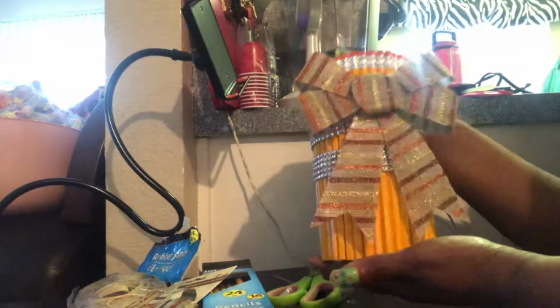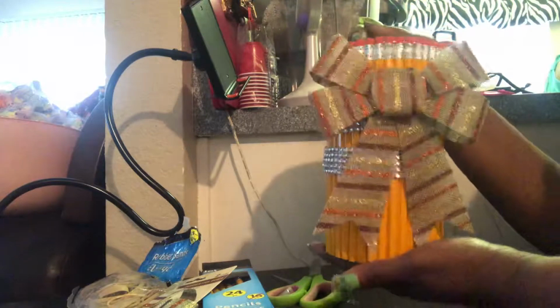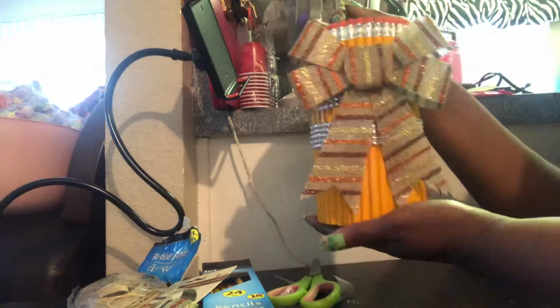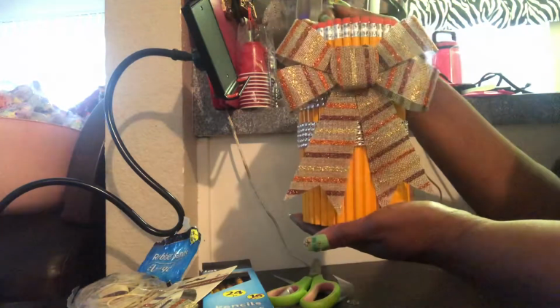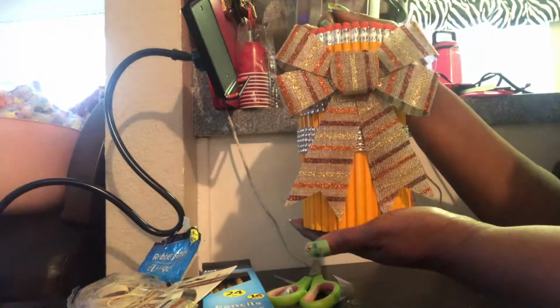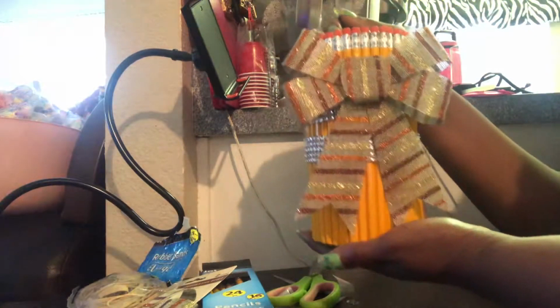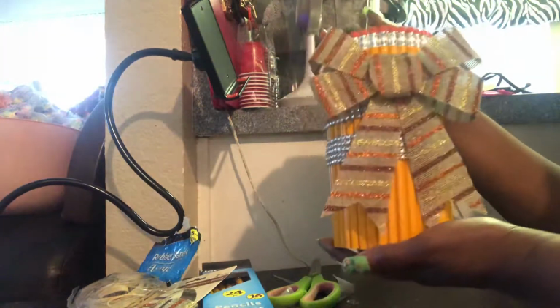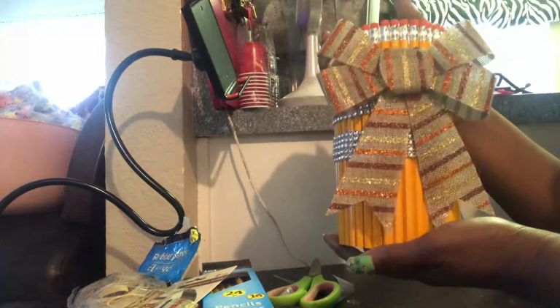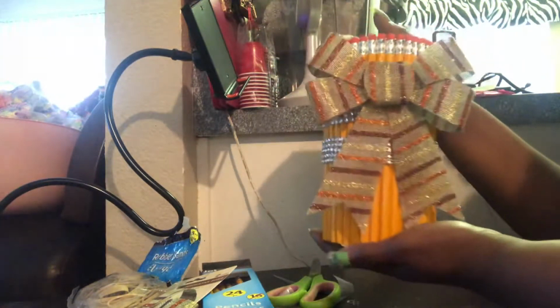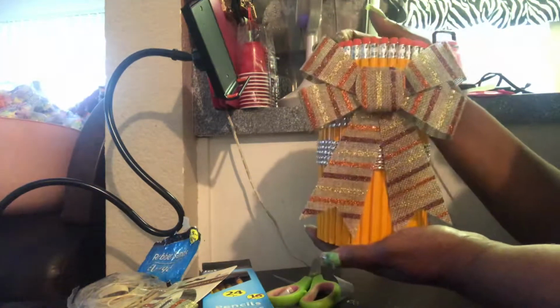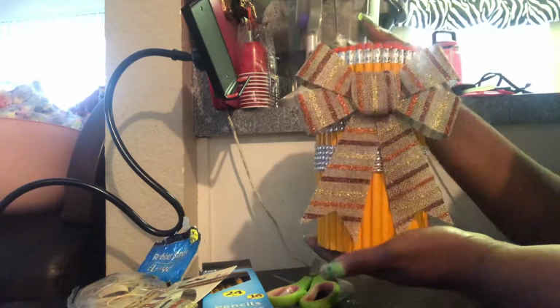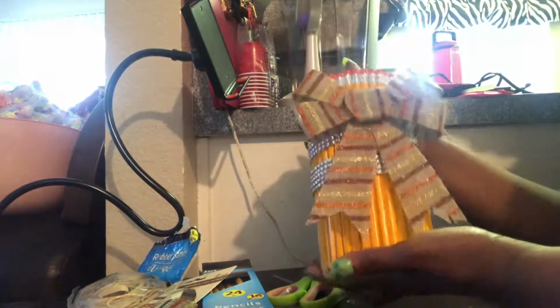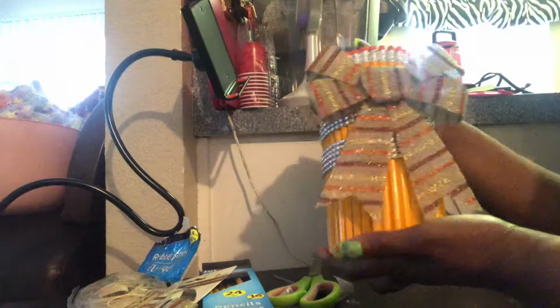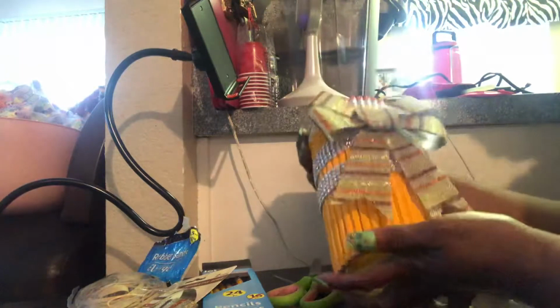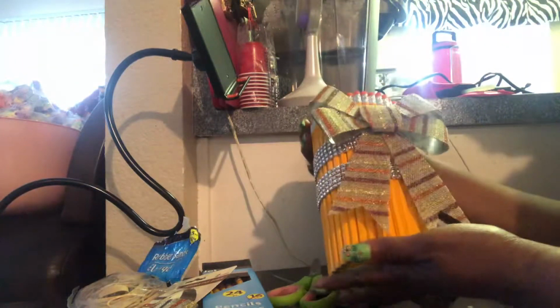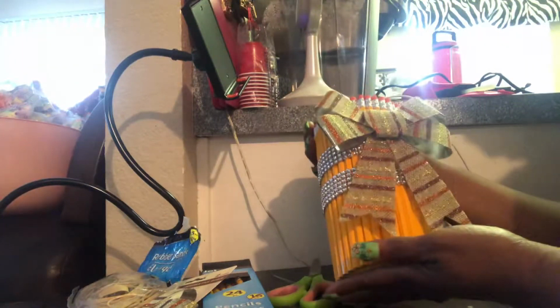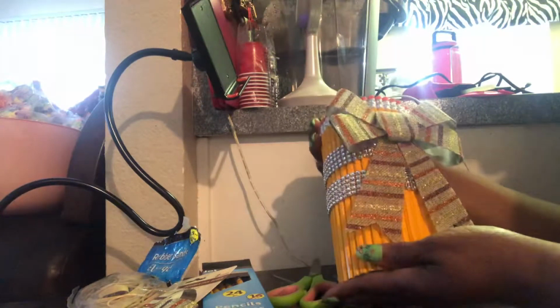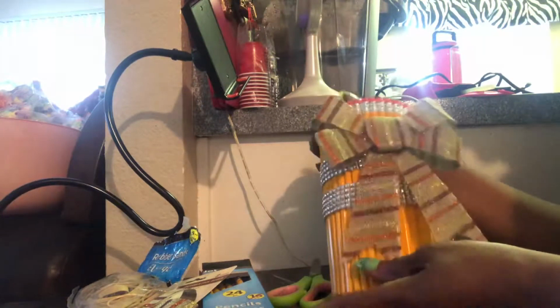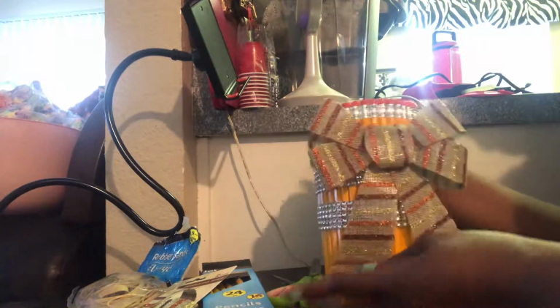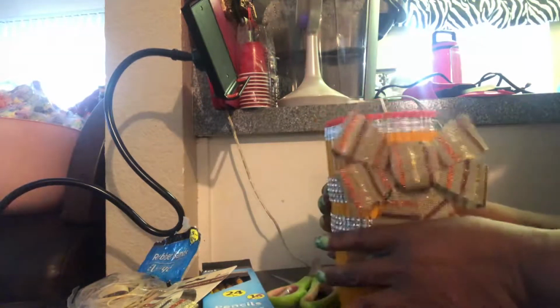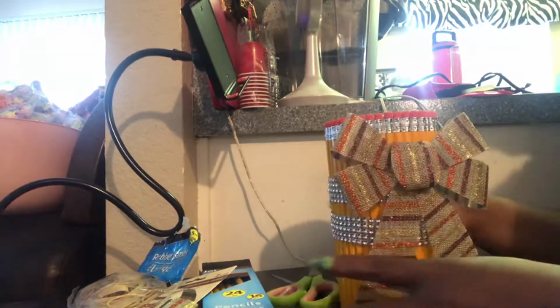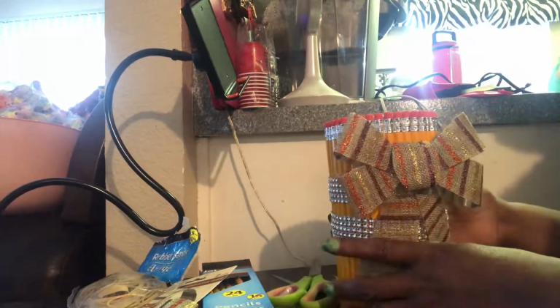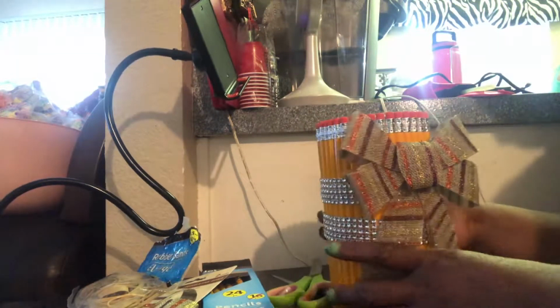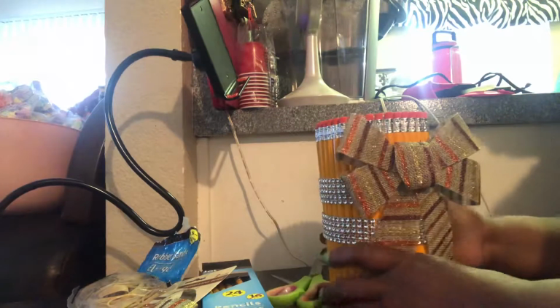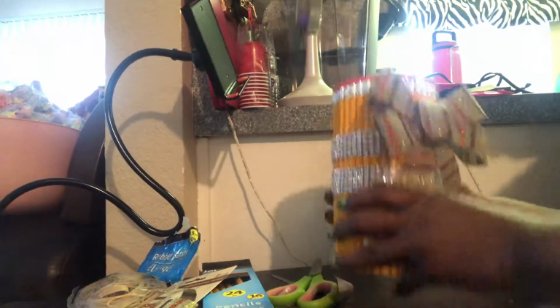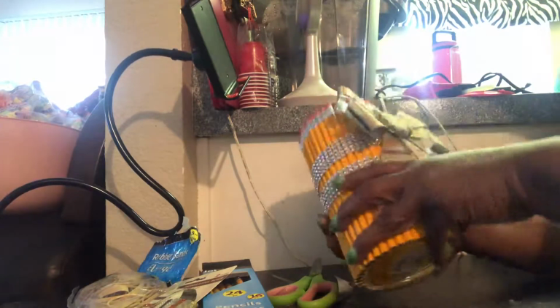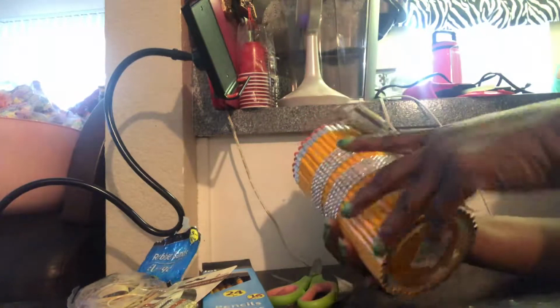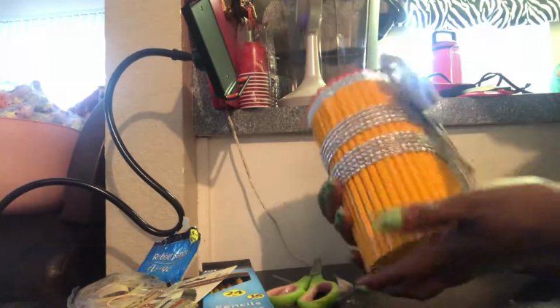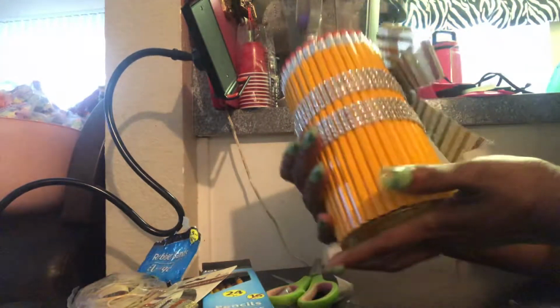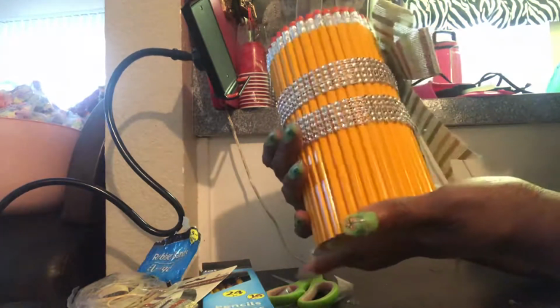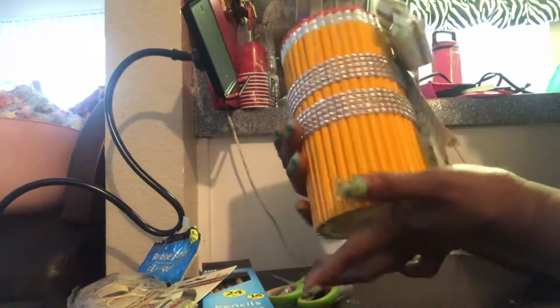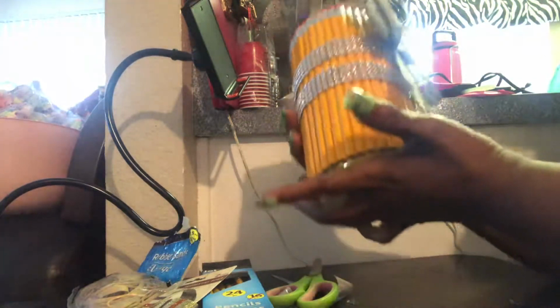I think it came out really cute. I put the bow on there because I couldn't find an apple — everybody says apples are for teachers and schools, and I don't know why, but that's what it is. So that's it.